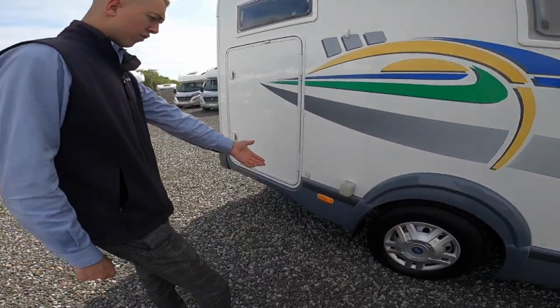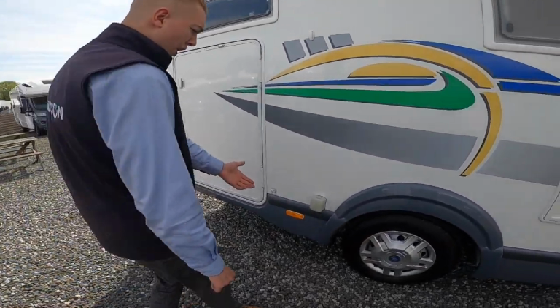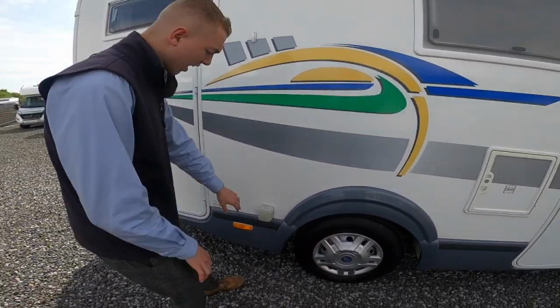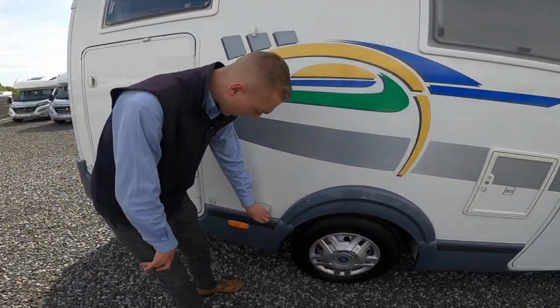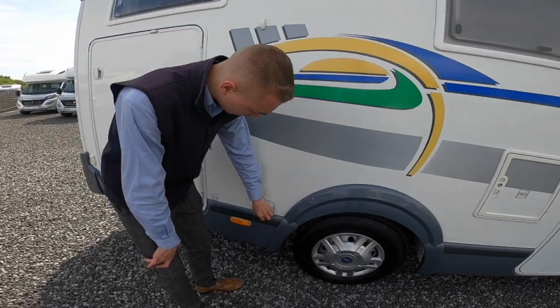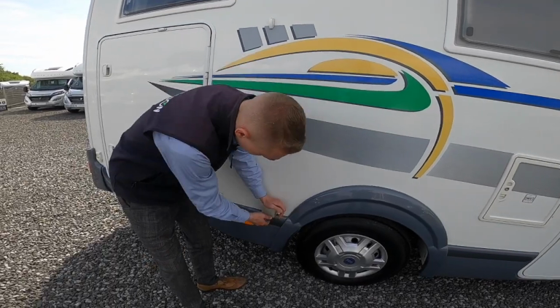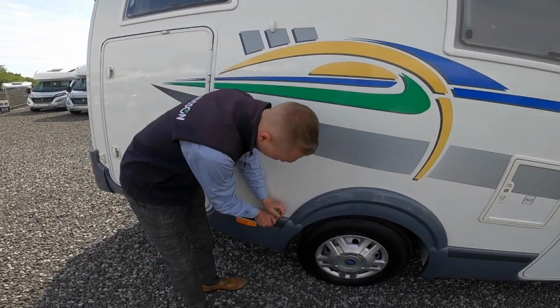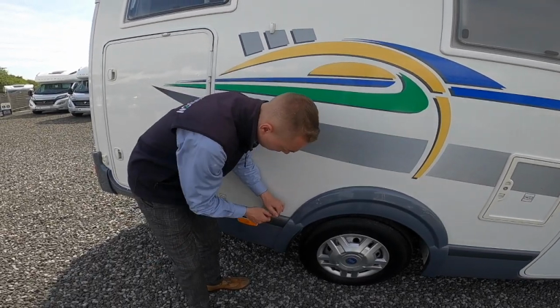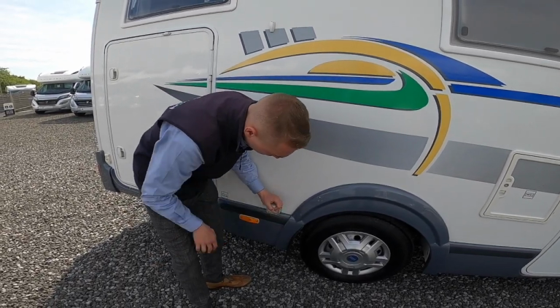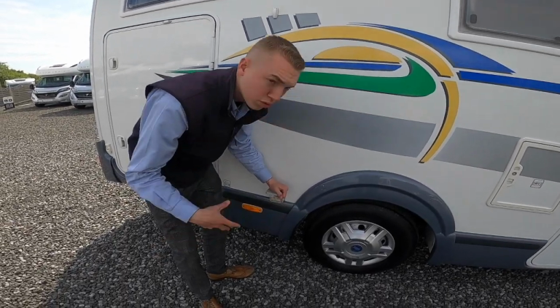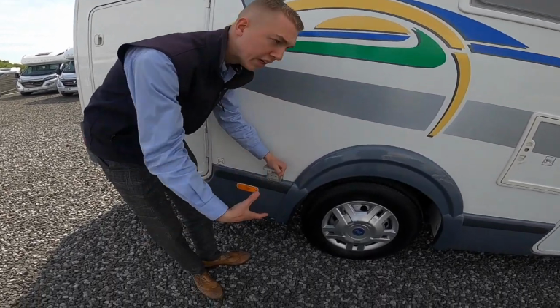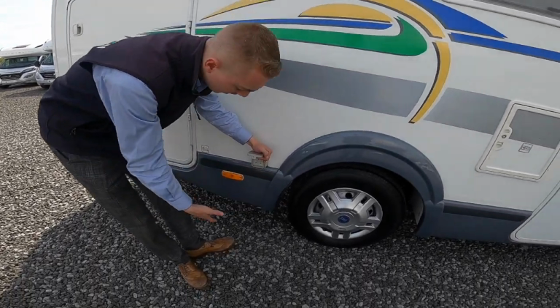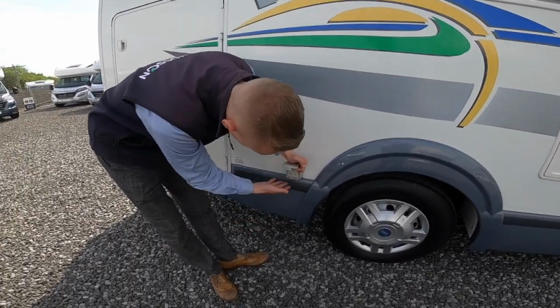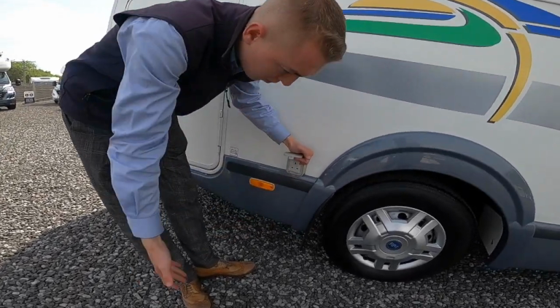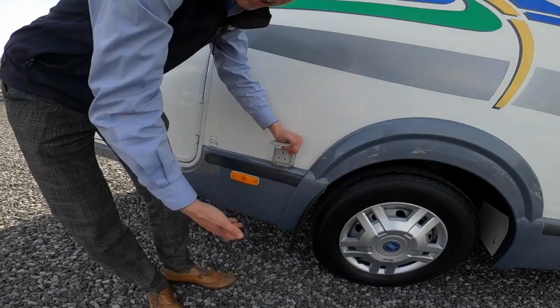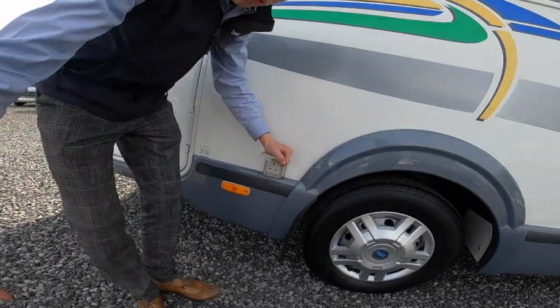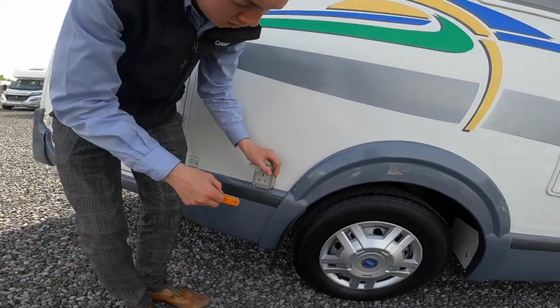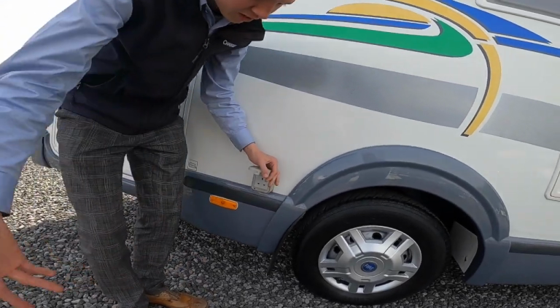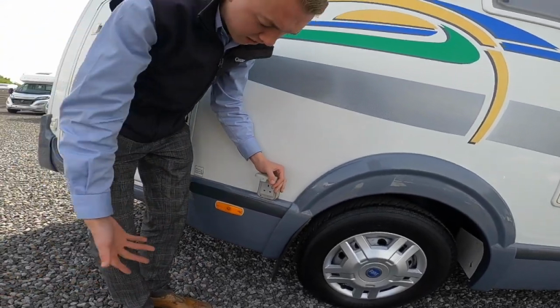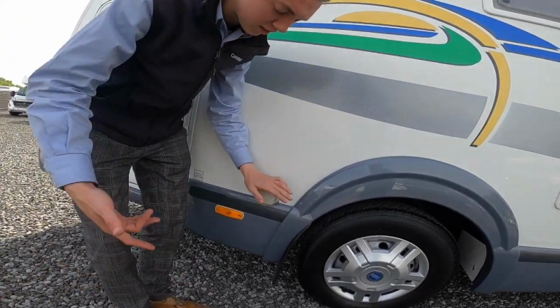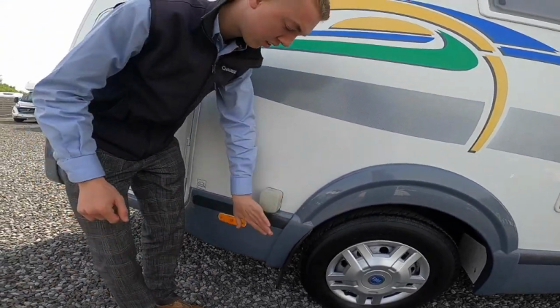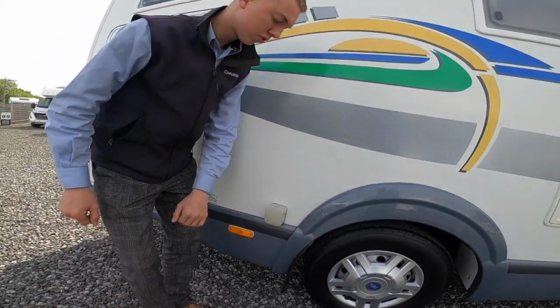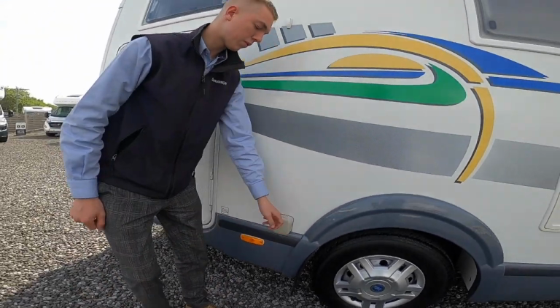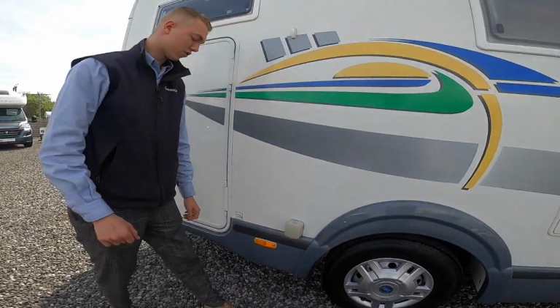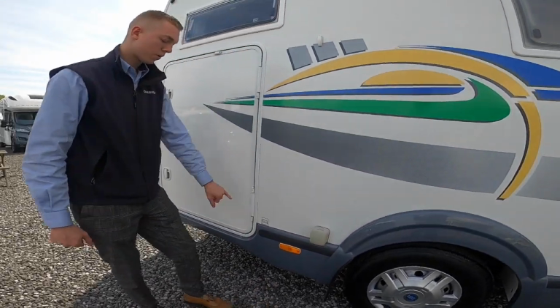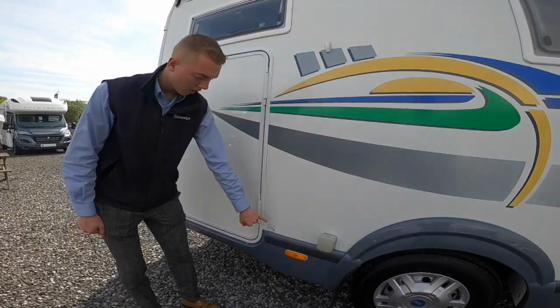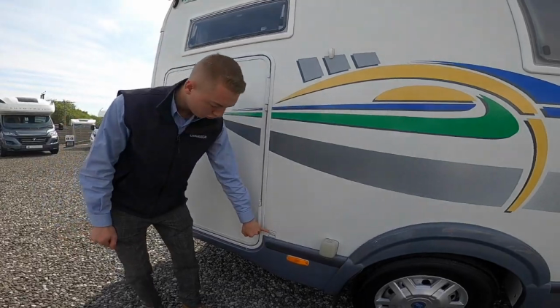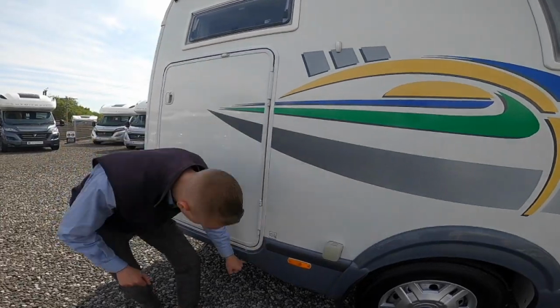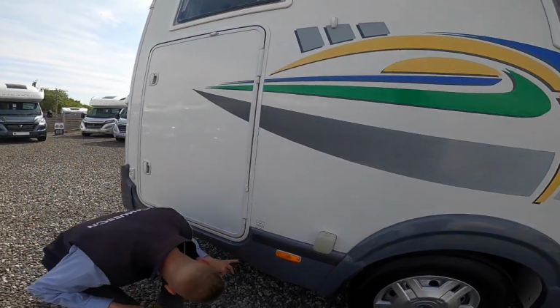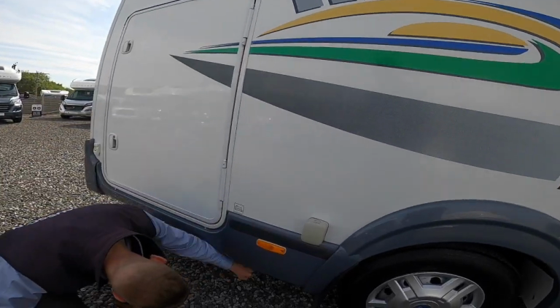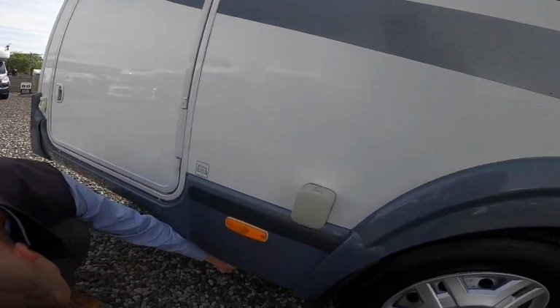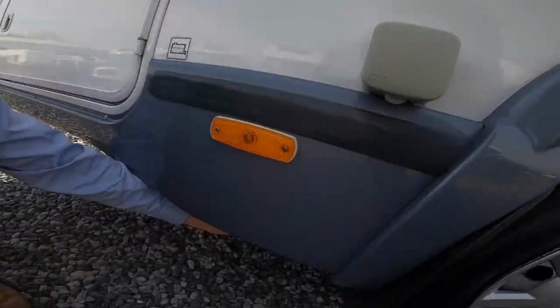You've got your external 240-volt socket, so if you're hooked up to the mains this will work for power in your awning. If you're dining outside and want some power there, you've got it. Just underneath the skirt here there's a handle.